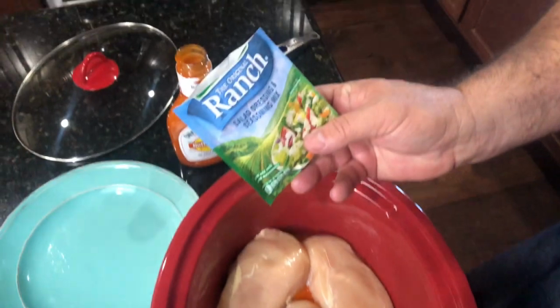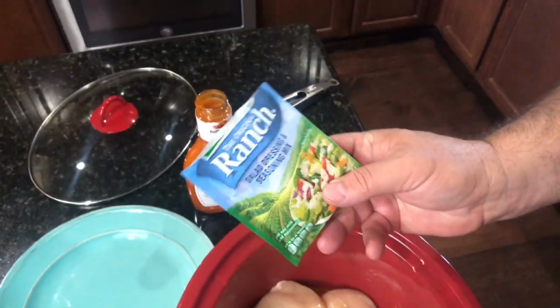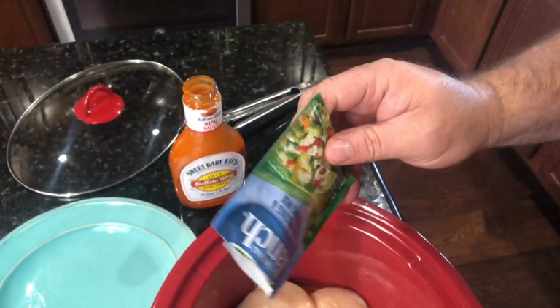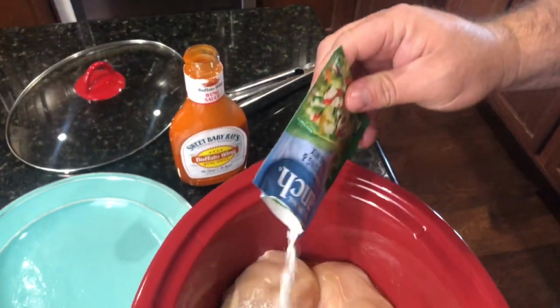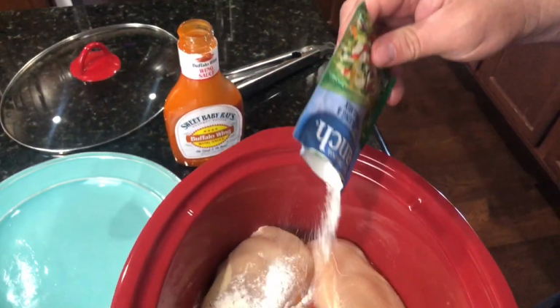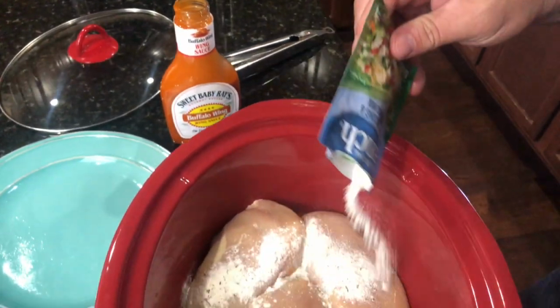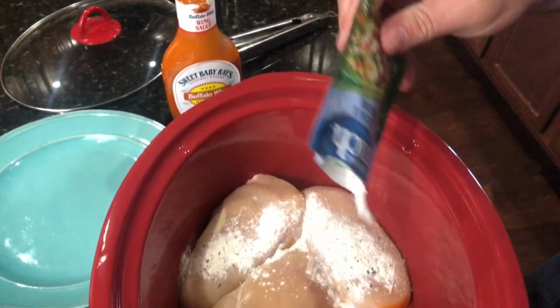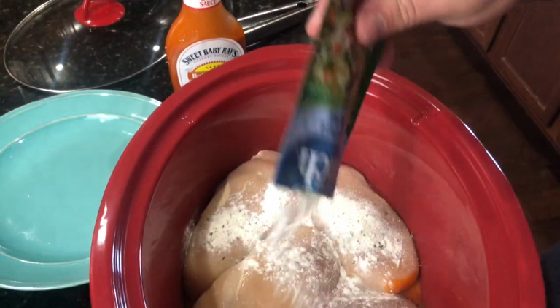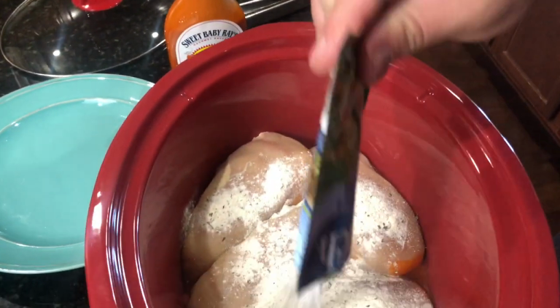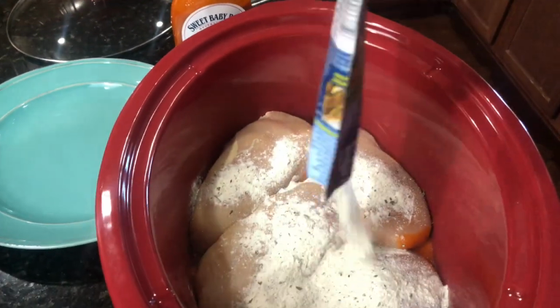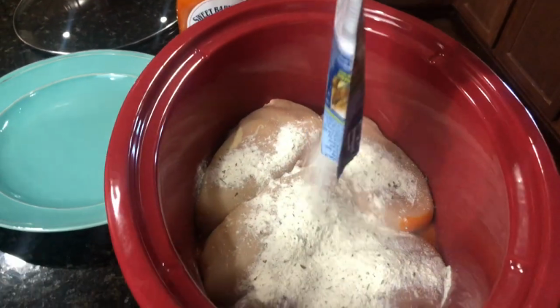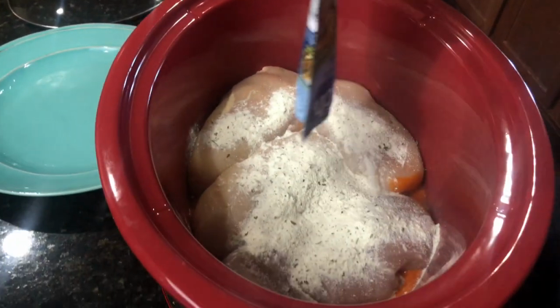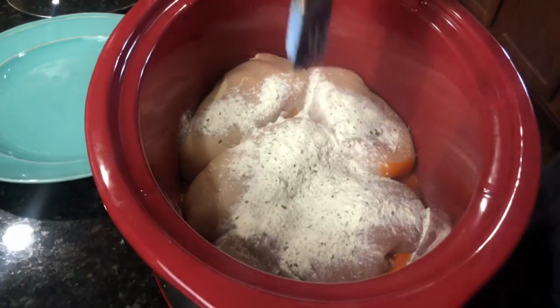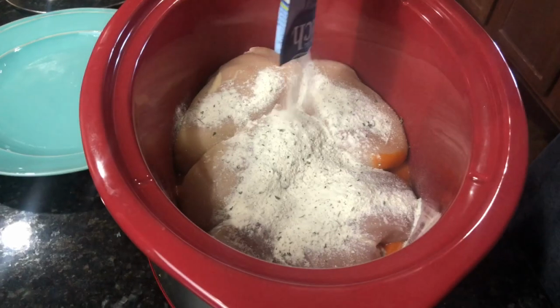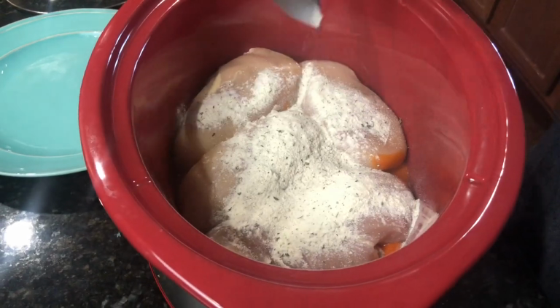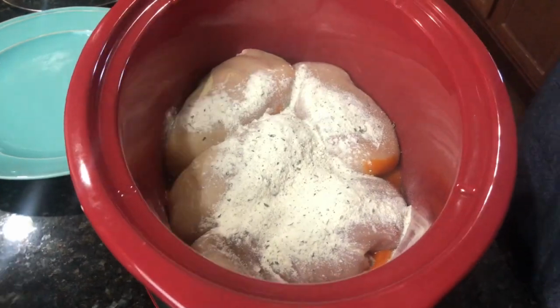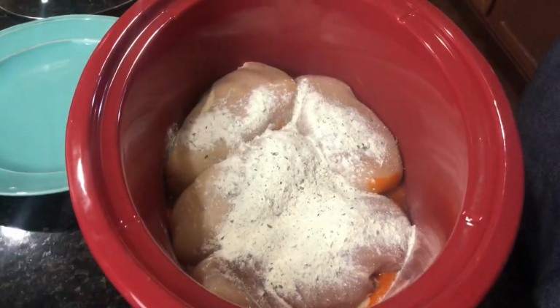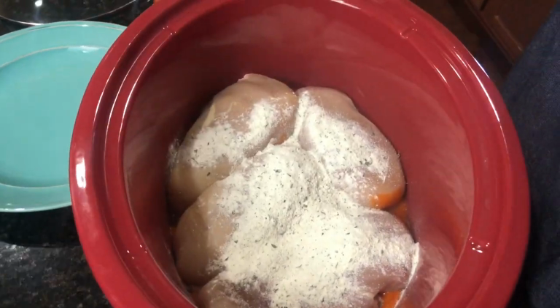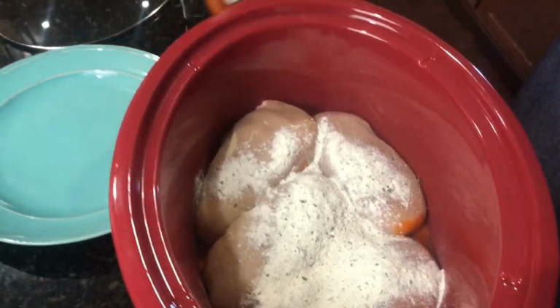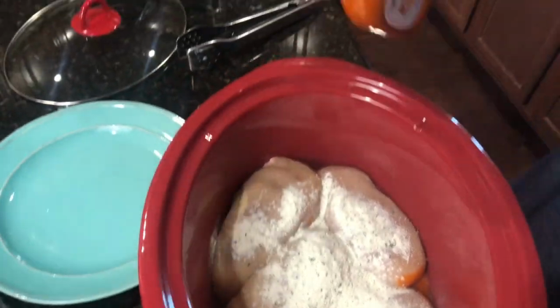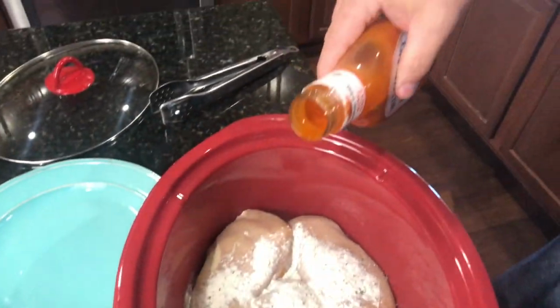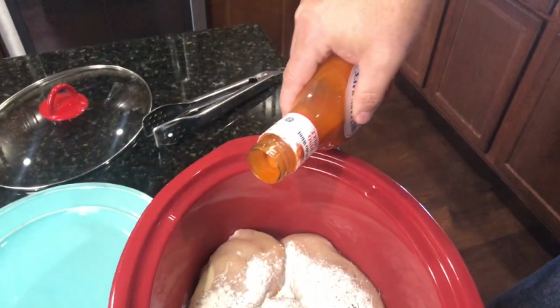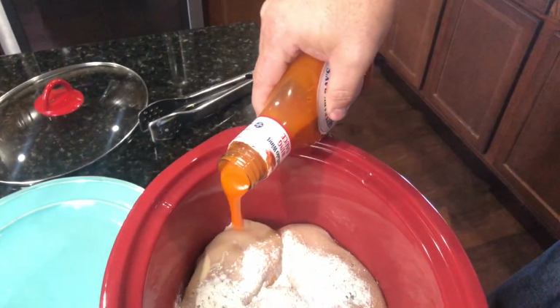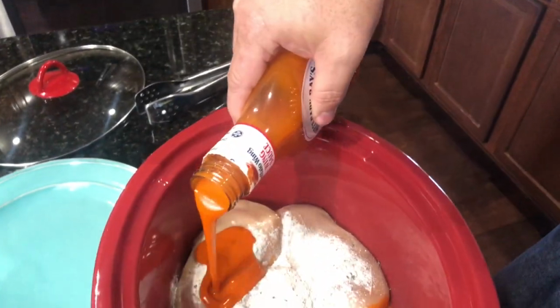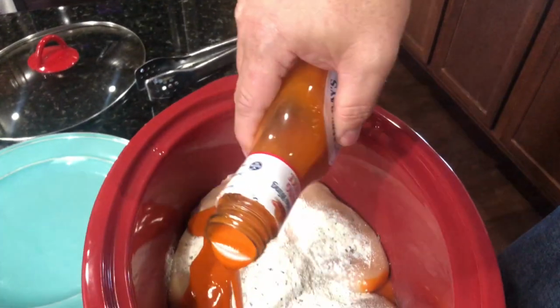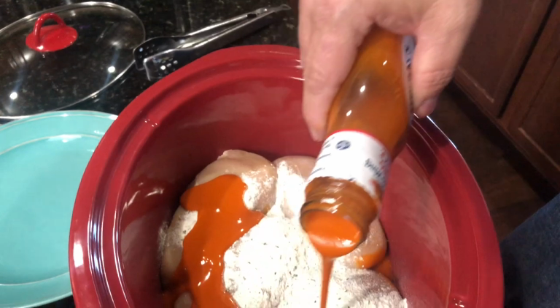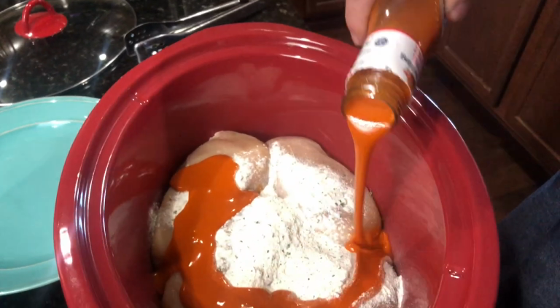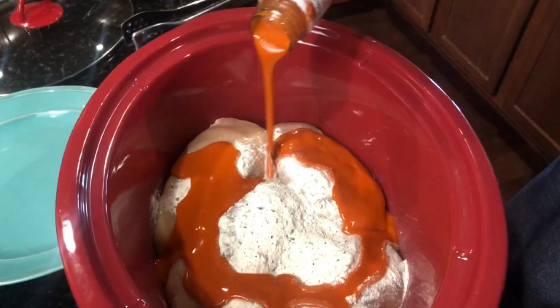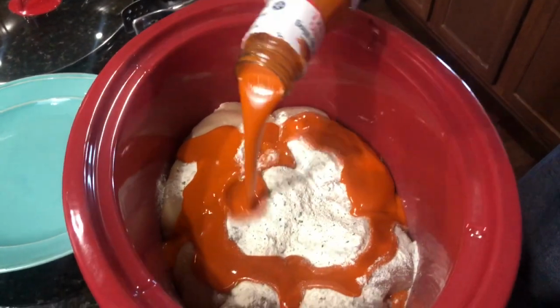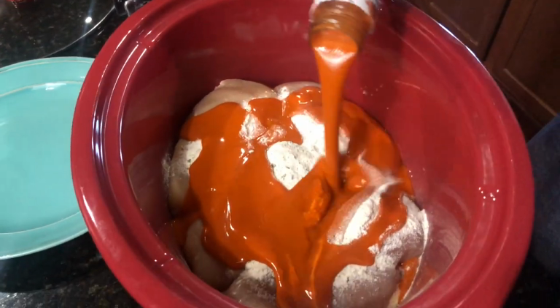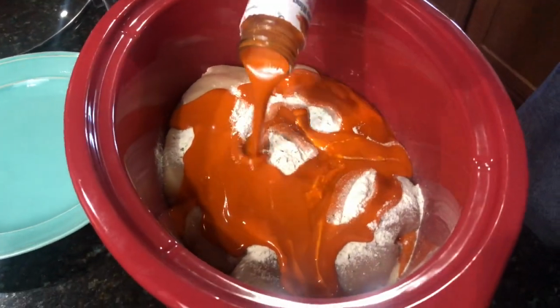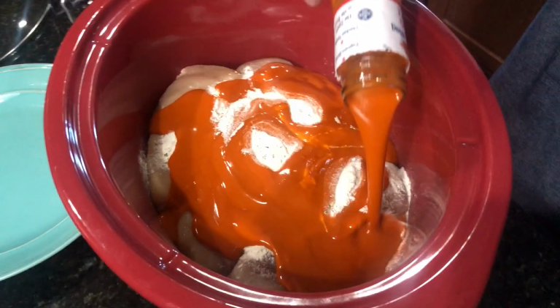Once you've got your chicken in the crock pot, you want to add in a package of Hidden Valley Ranch seasoning mix. After that, simply pour in the rest of your buffalo sauce and get everything good and mixed in together.